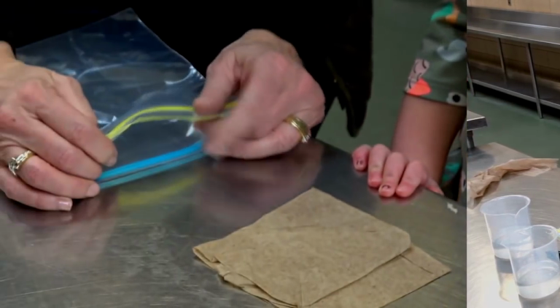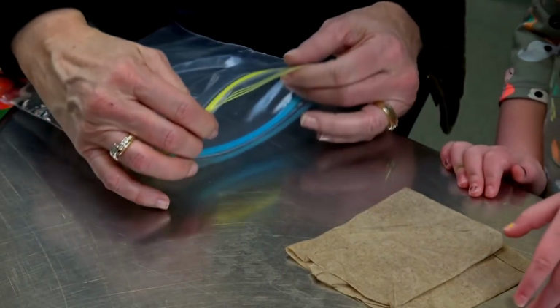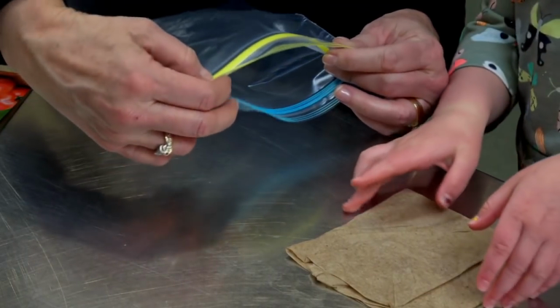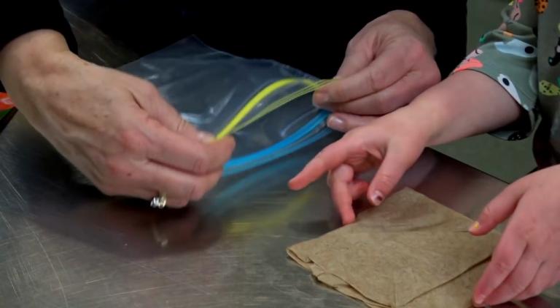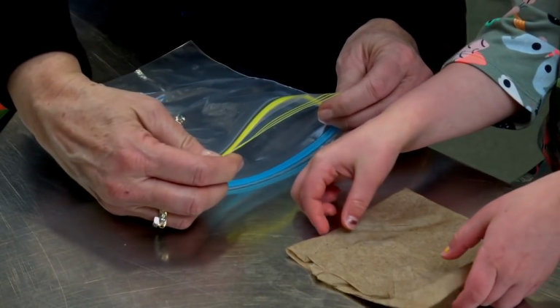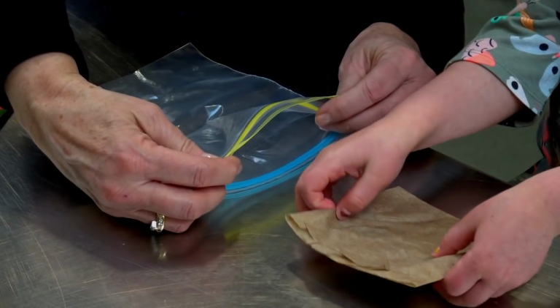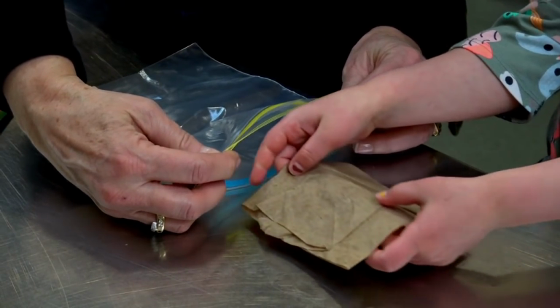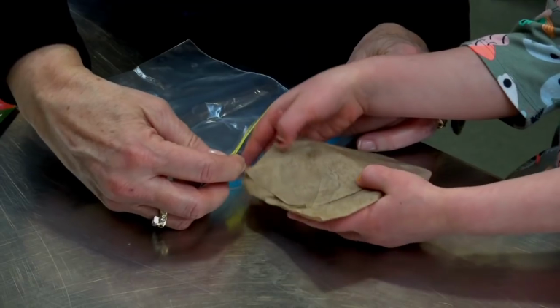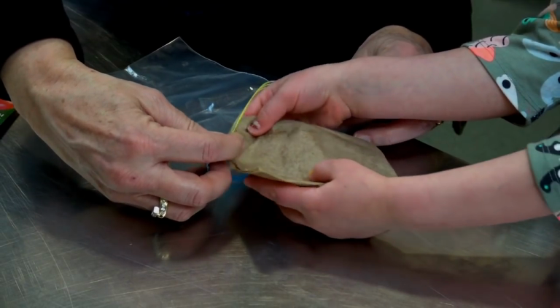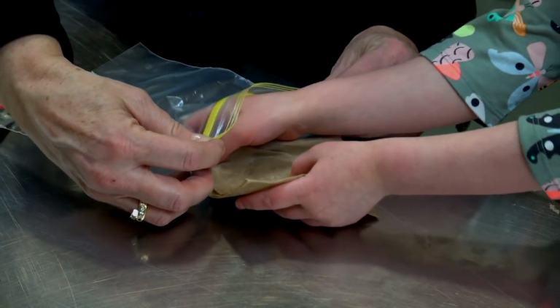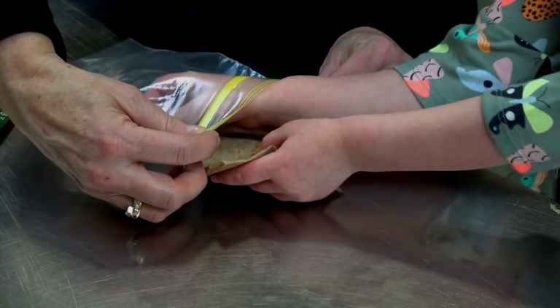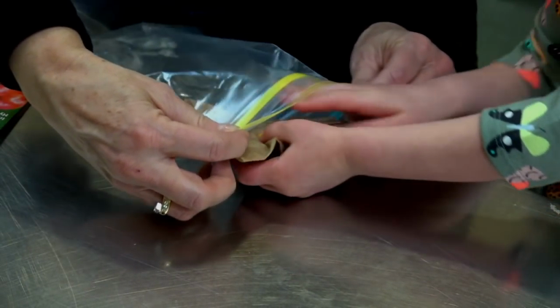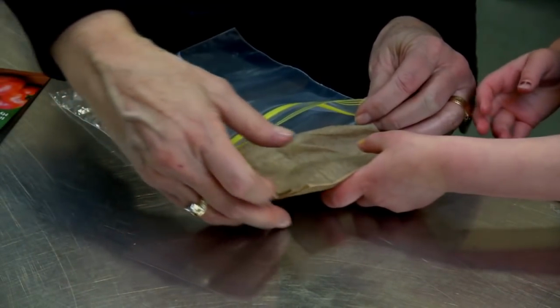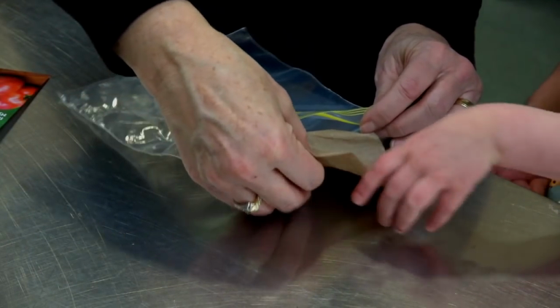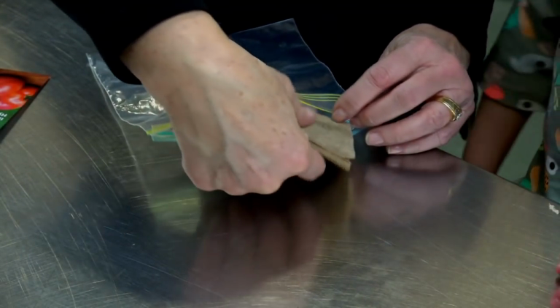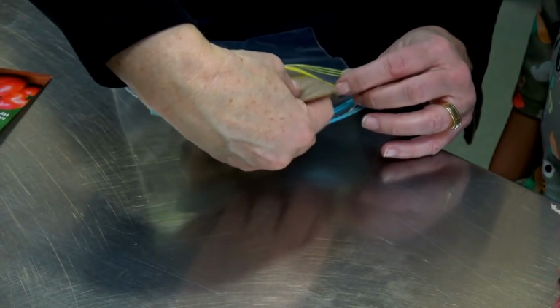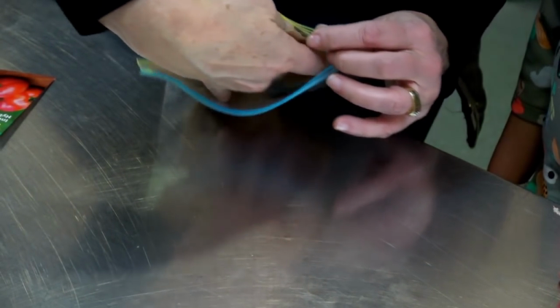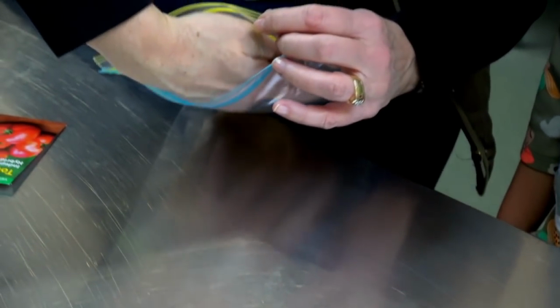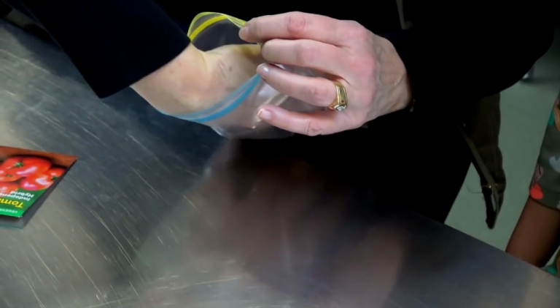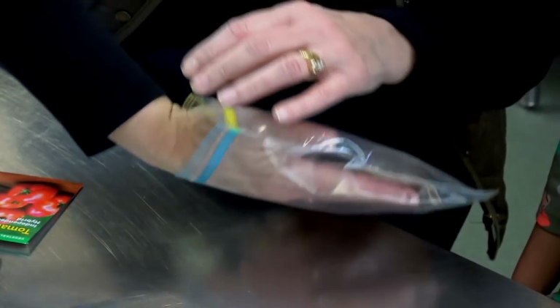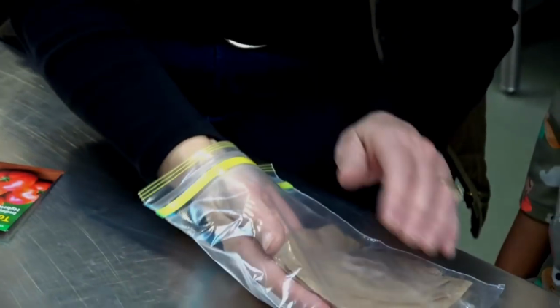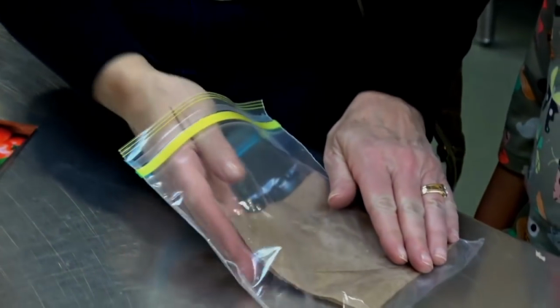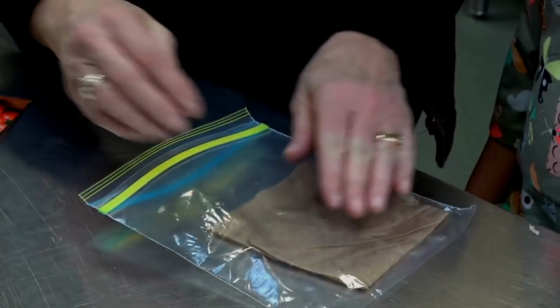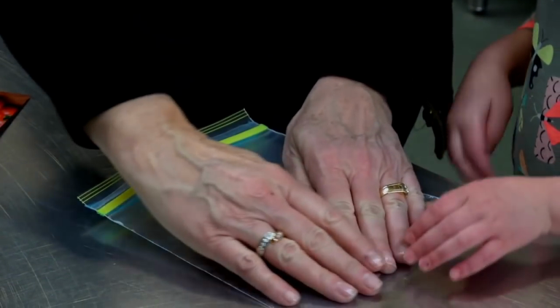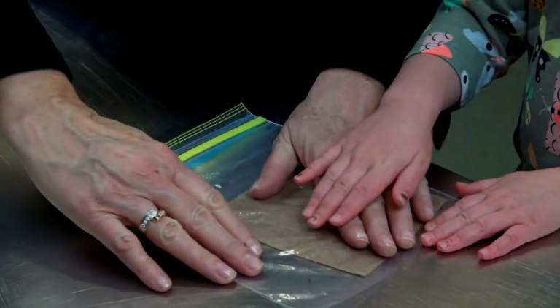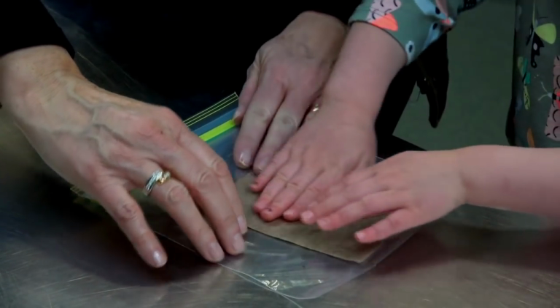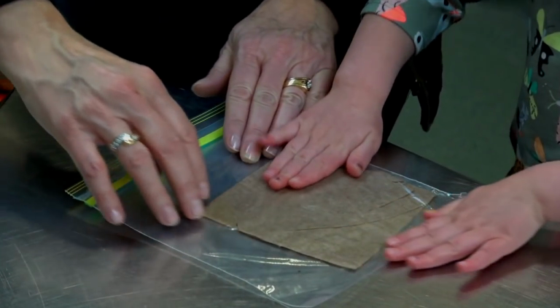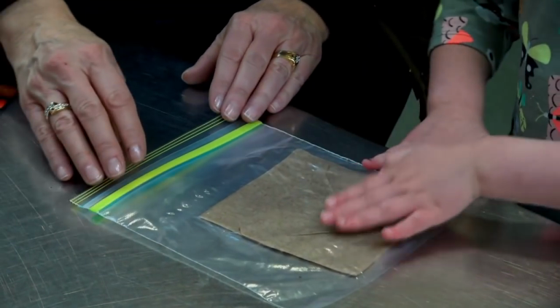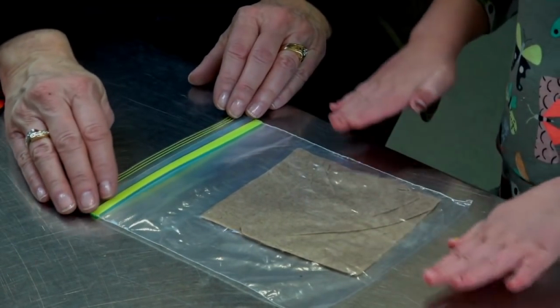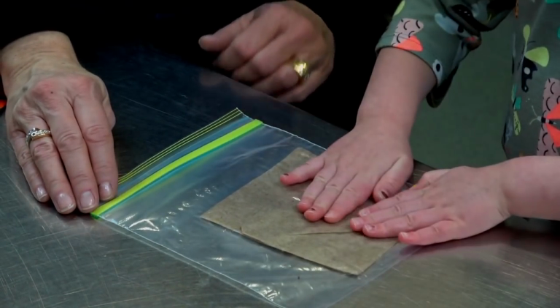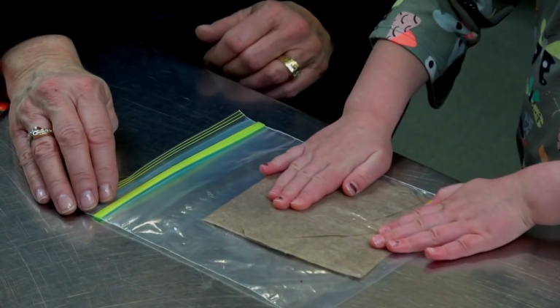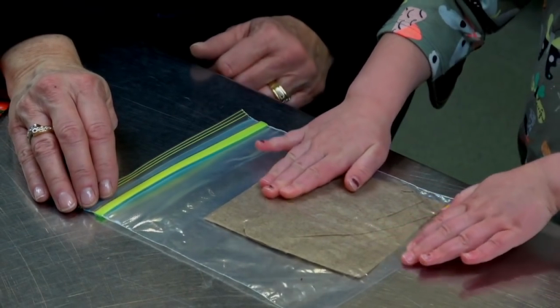Can you pick that up and slide it into the bag? And then we'll squeeze the air out of it and zip it up.